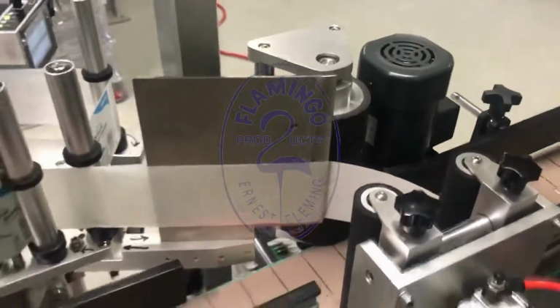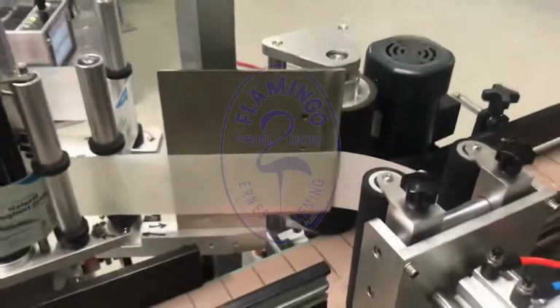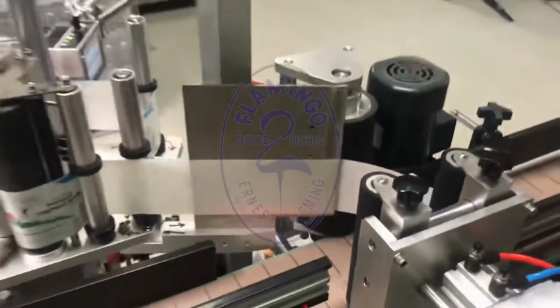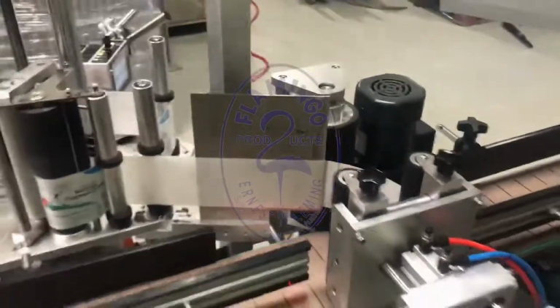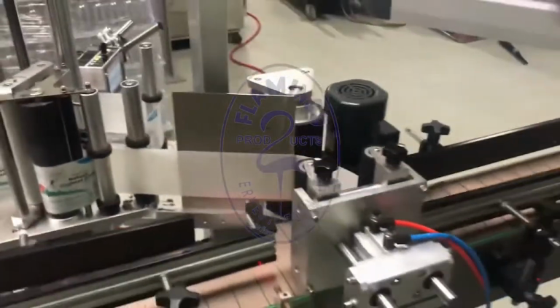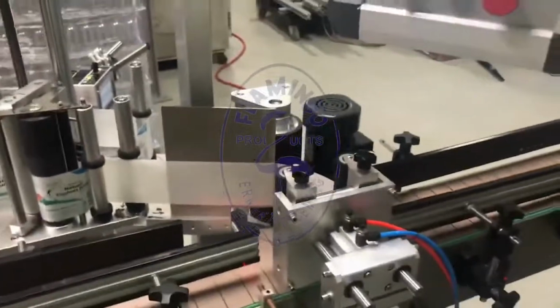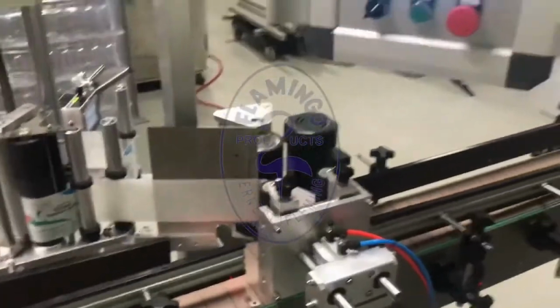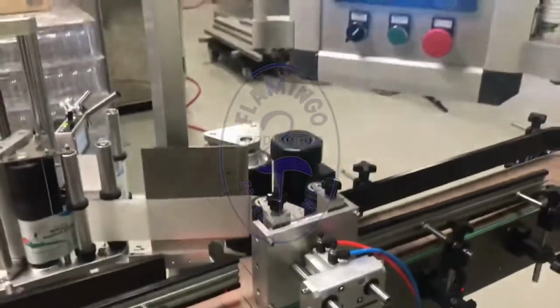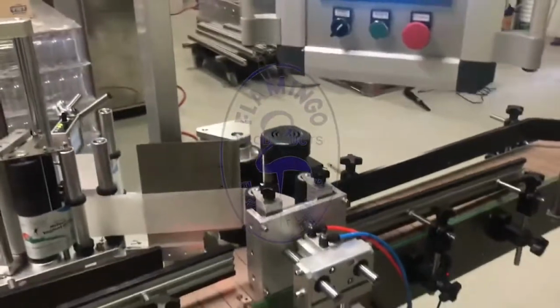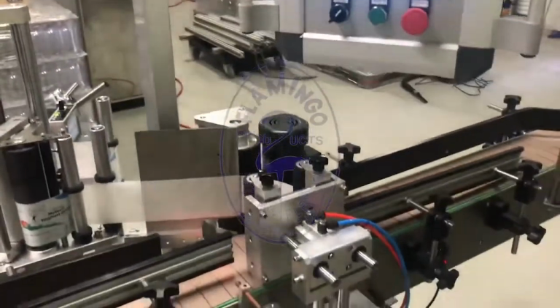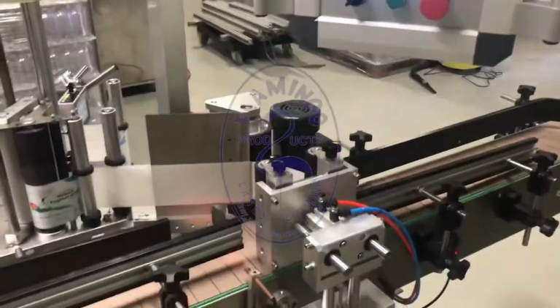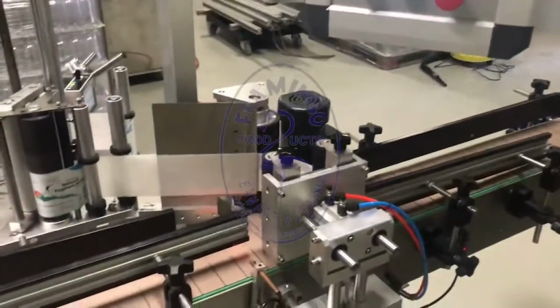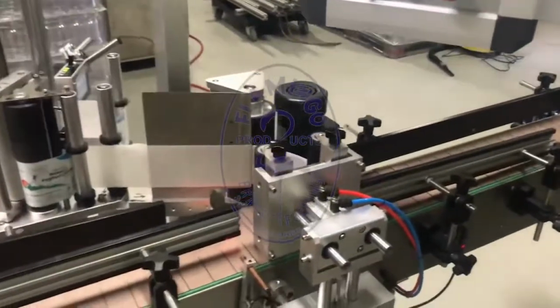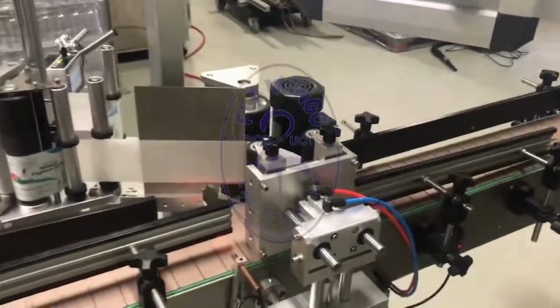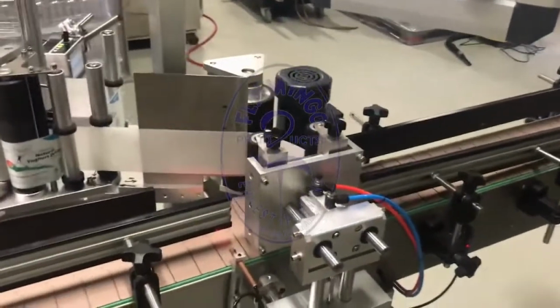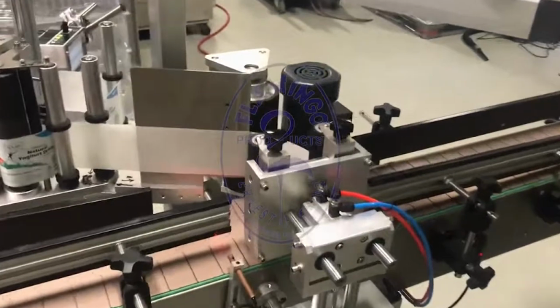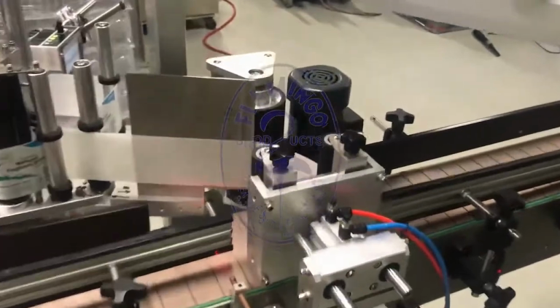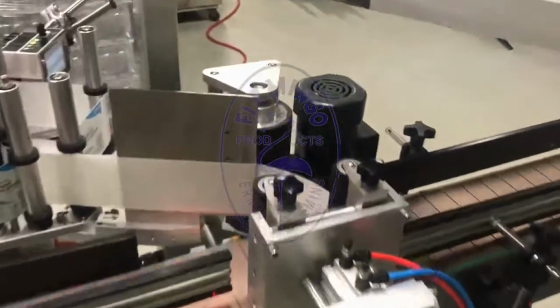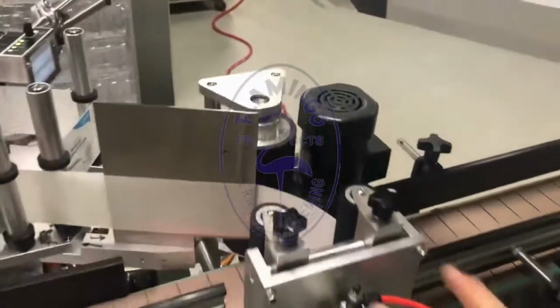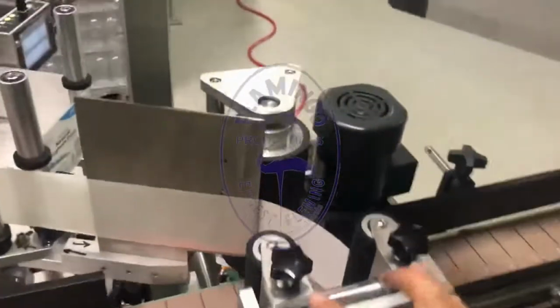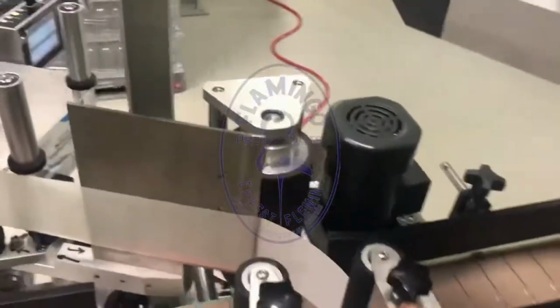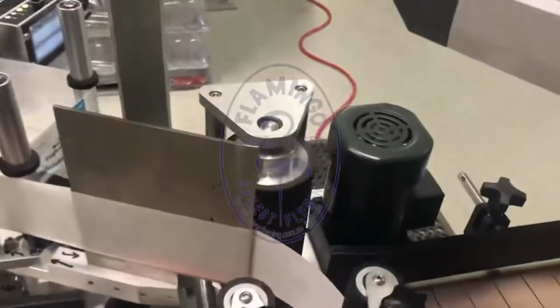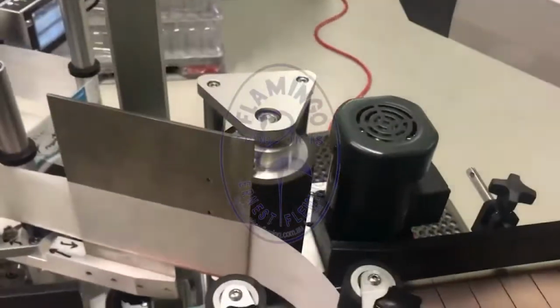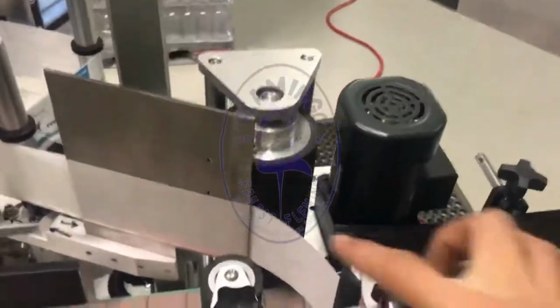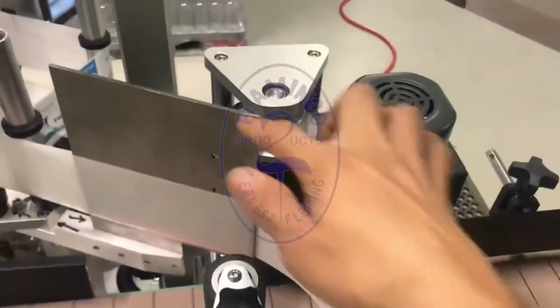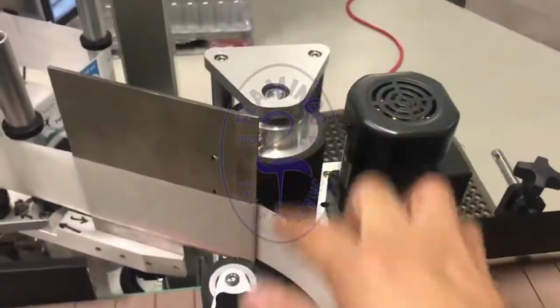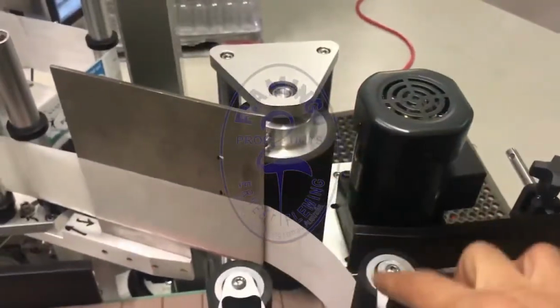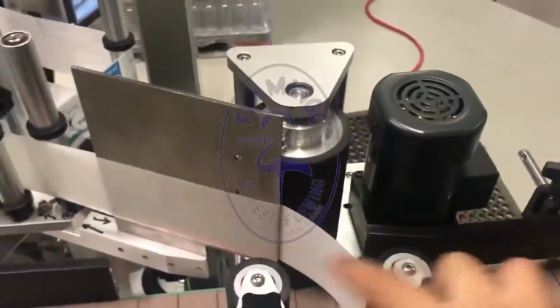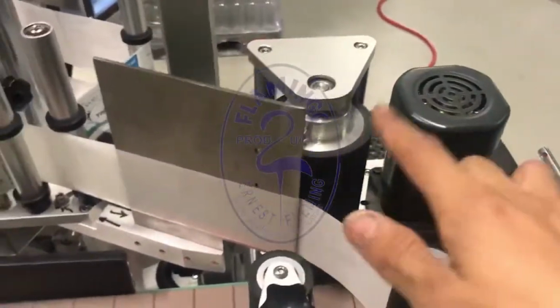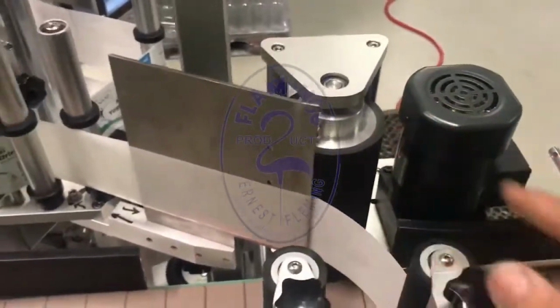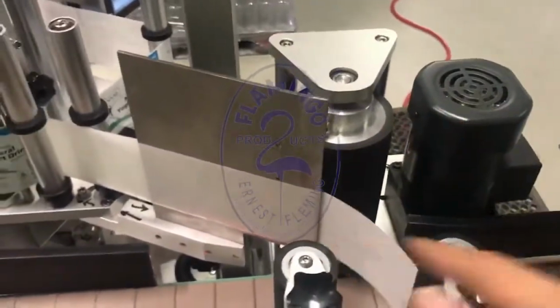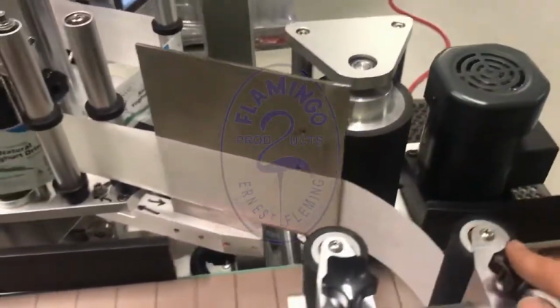We have here a Domingo drop-around labeler and a roller style drop-around labeler.